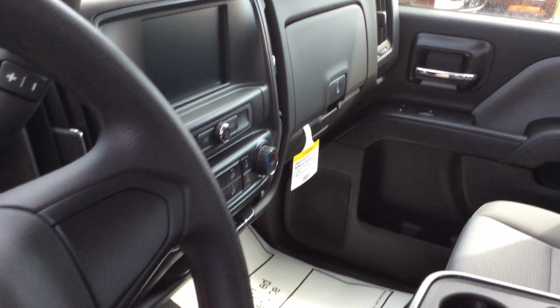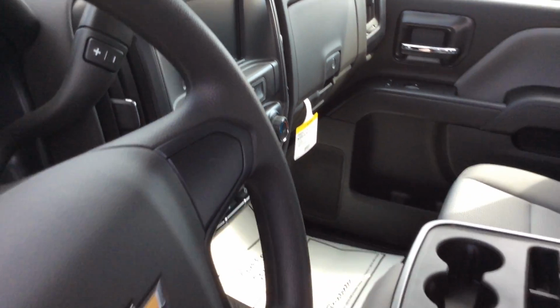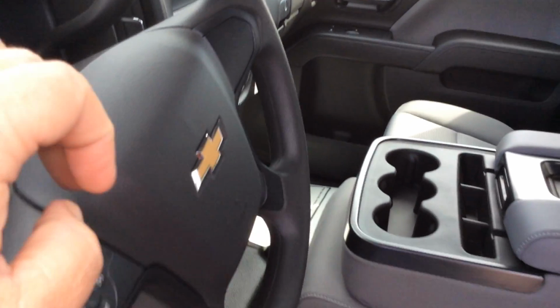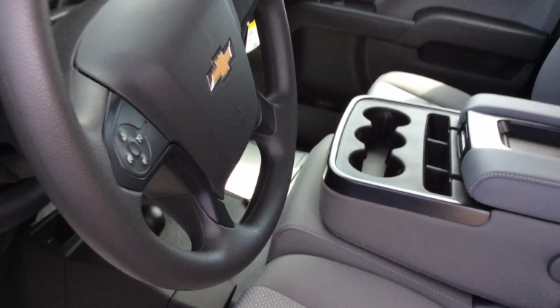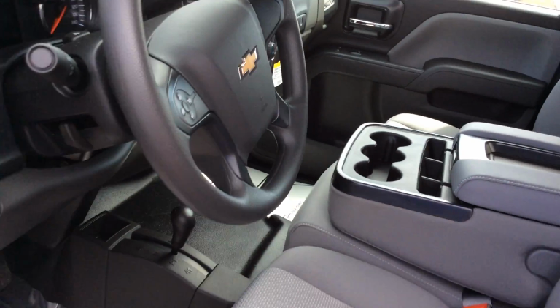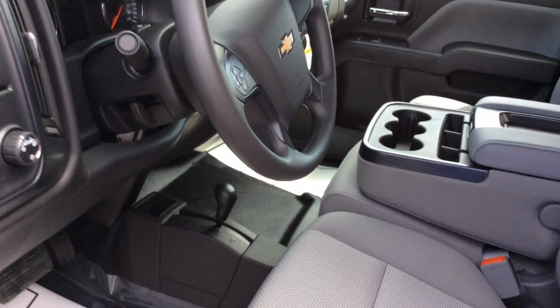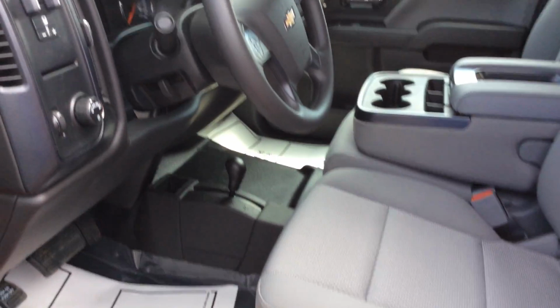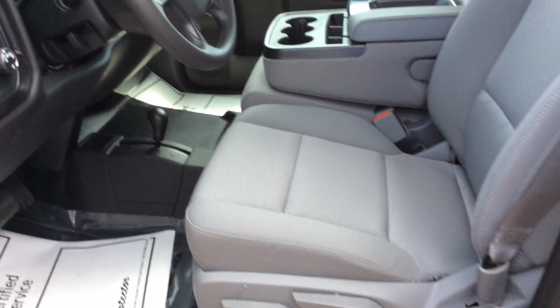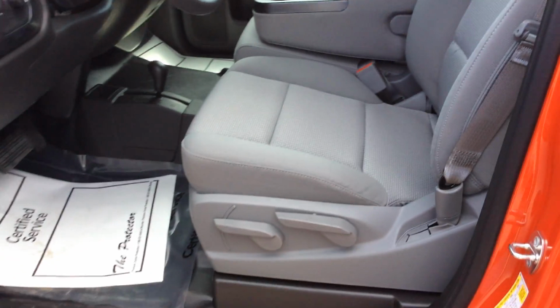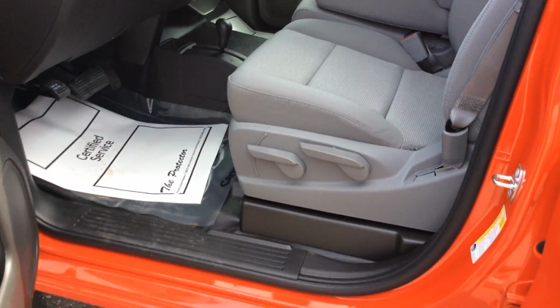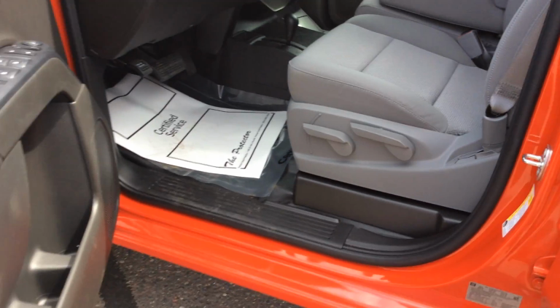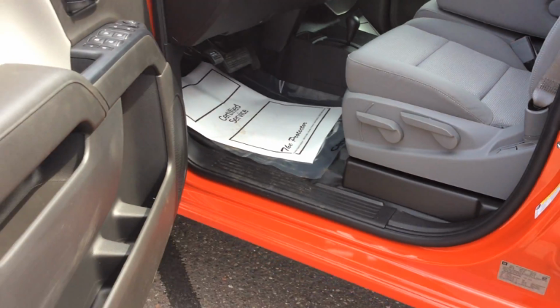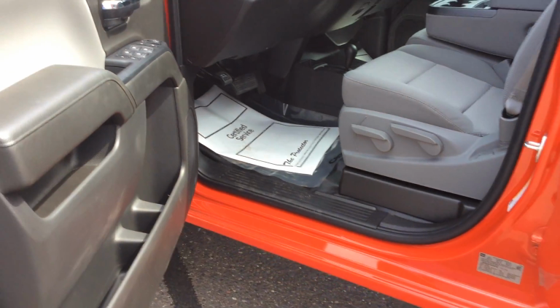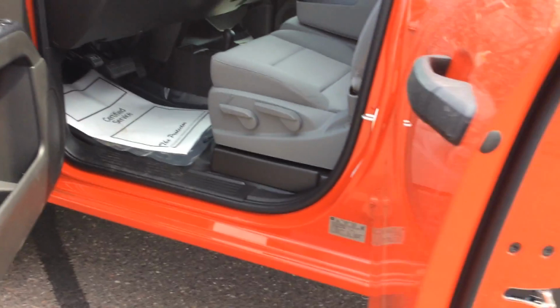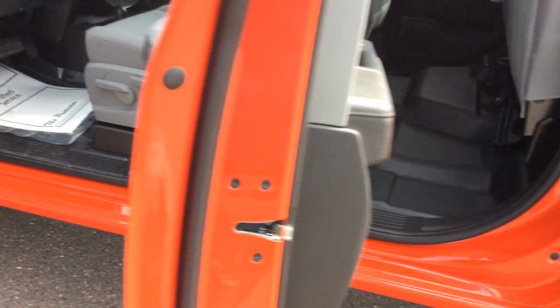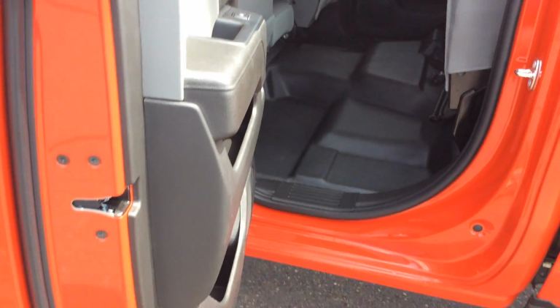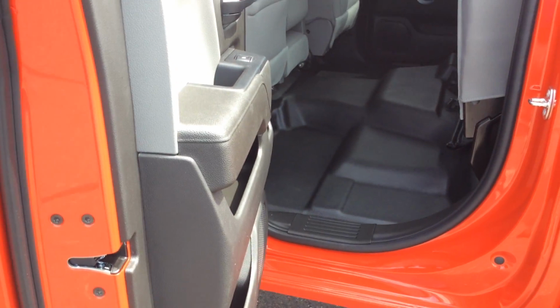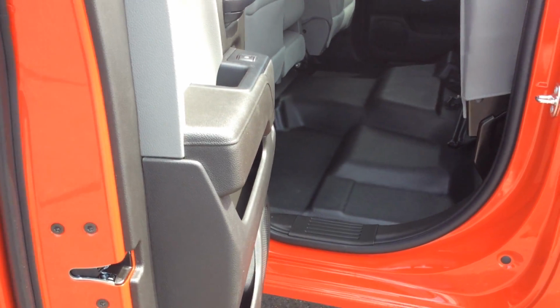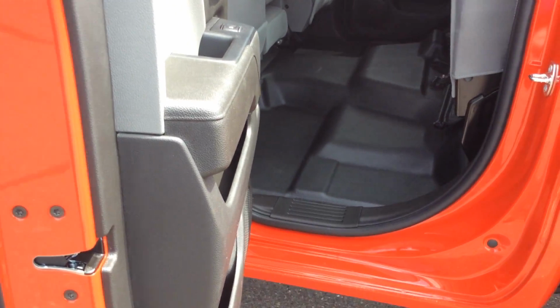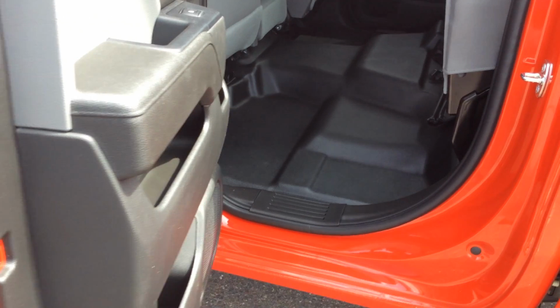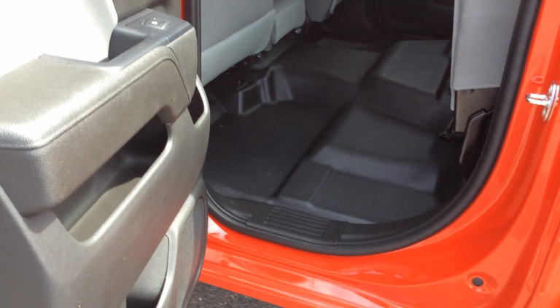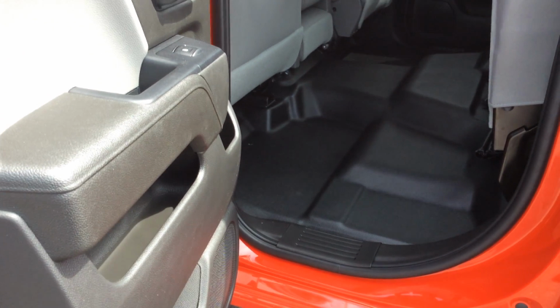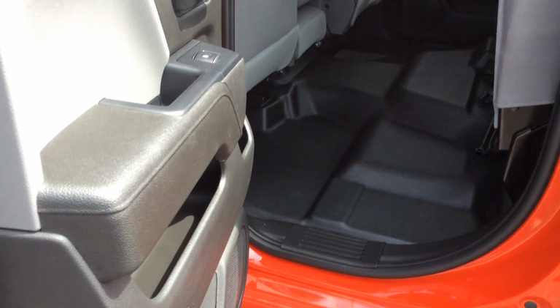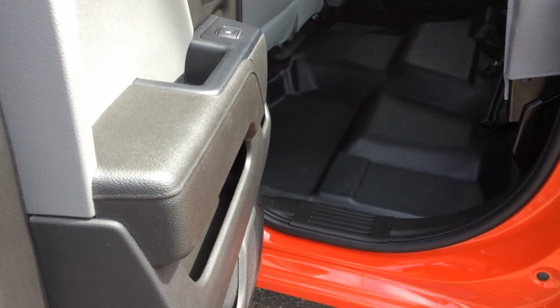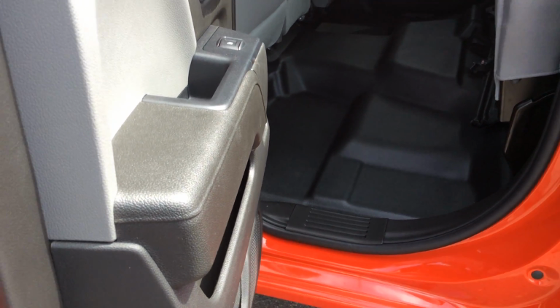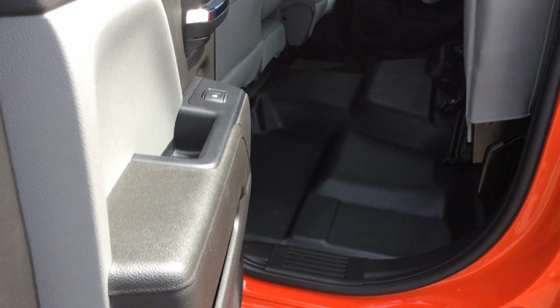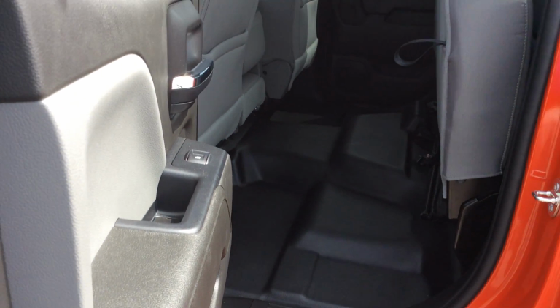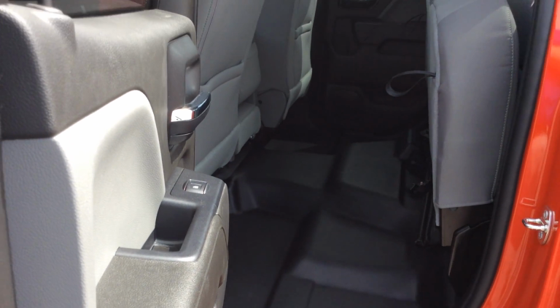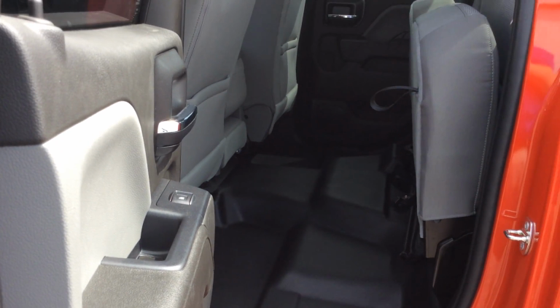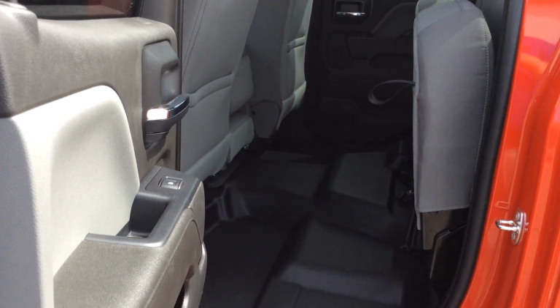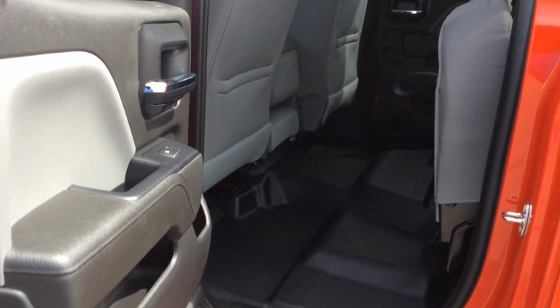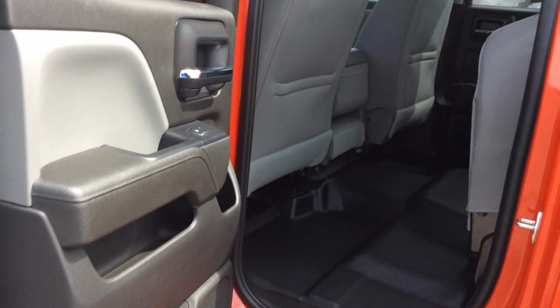Dual glove boxes on the far side. Manual seats, driver and passenger. It has the rubber flooring in there so if it's a dirty site, go ahead and wash it out real quick and easy.